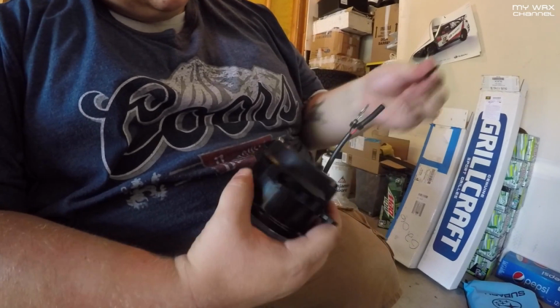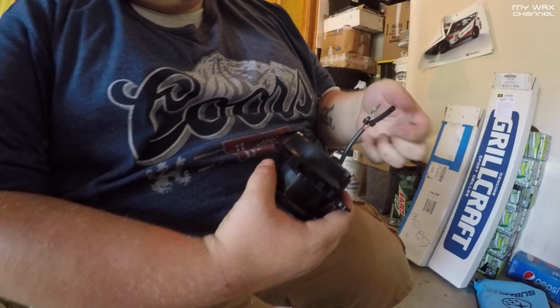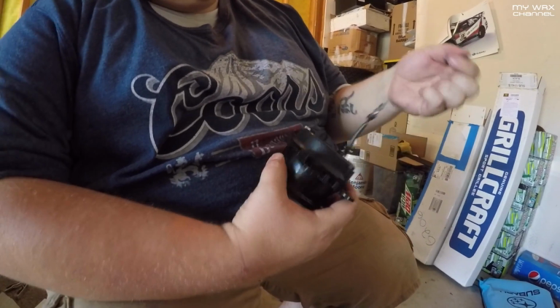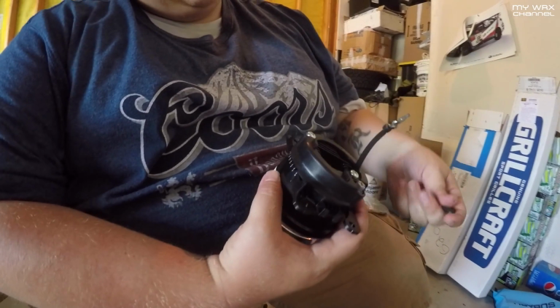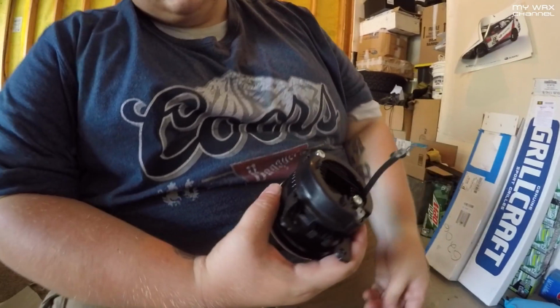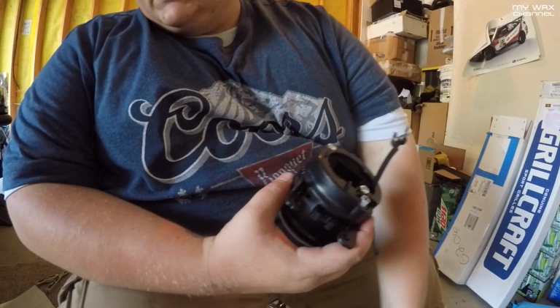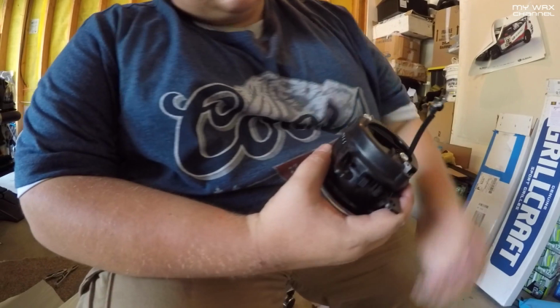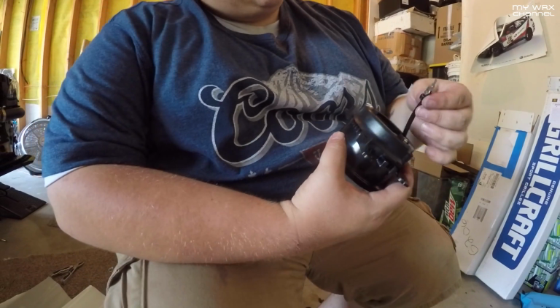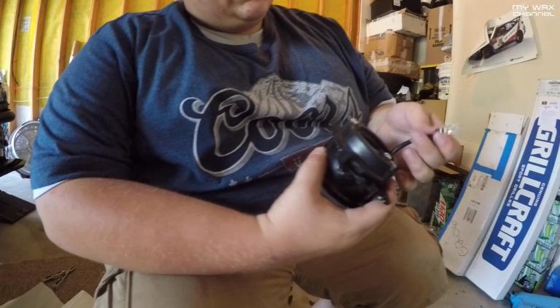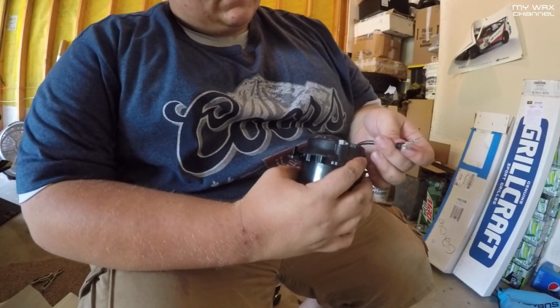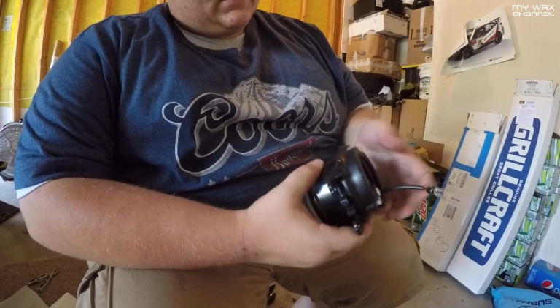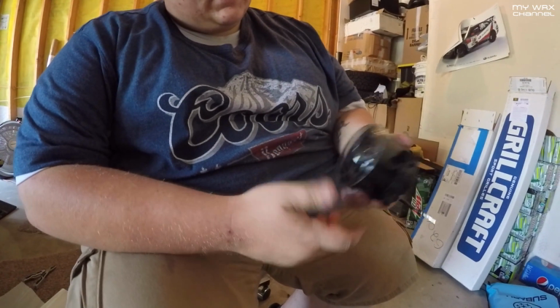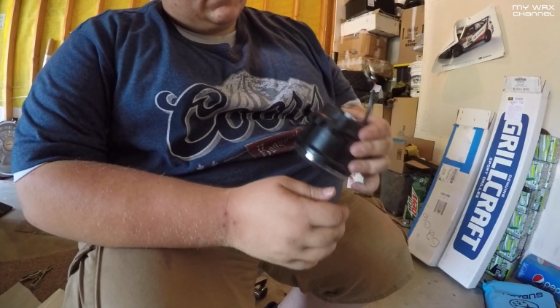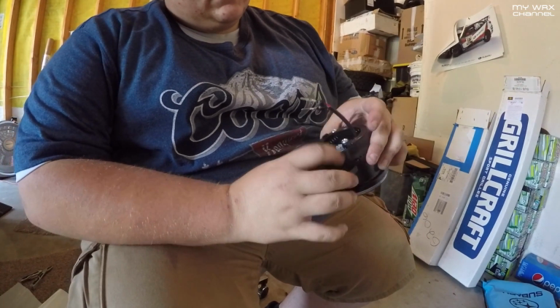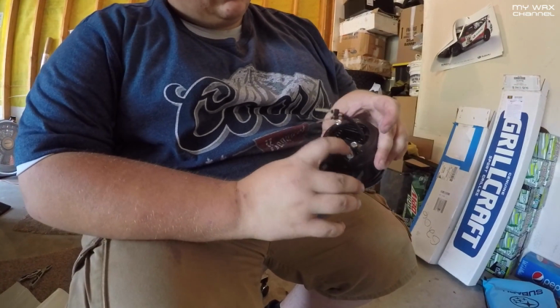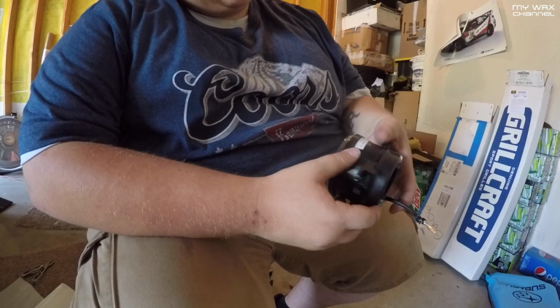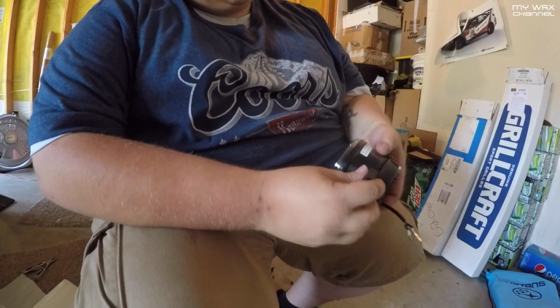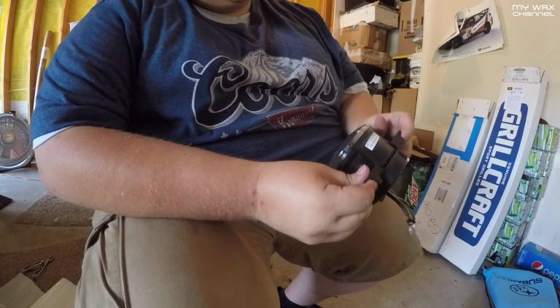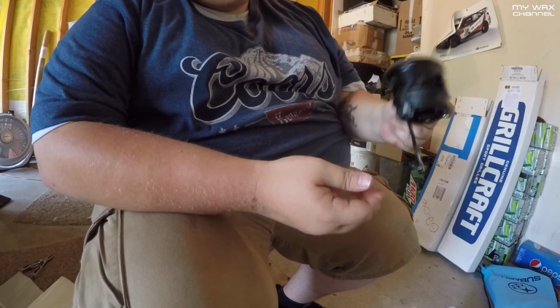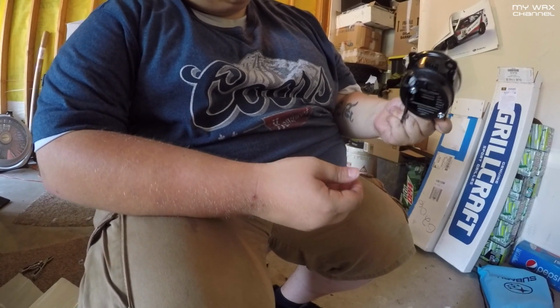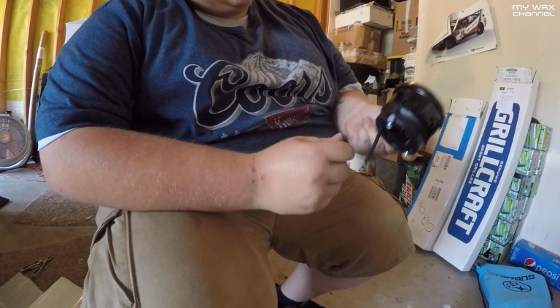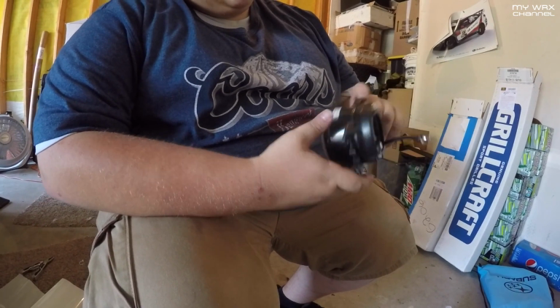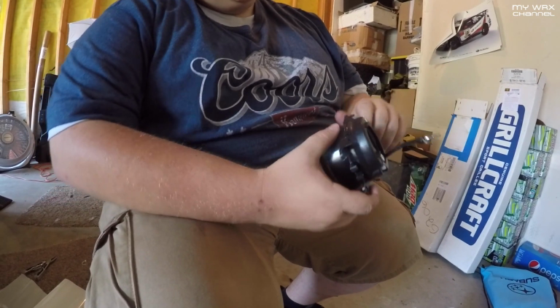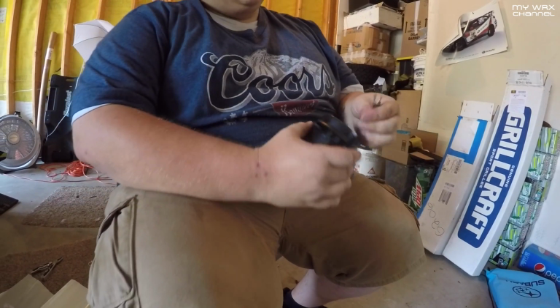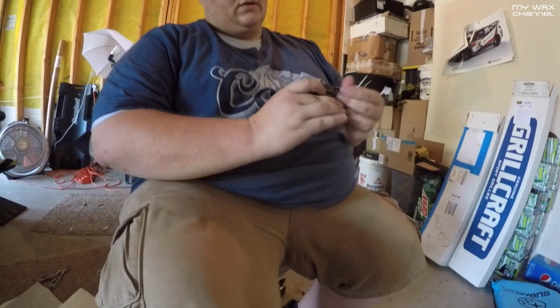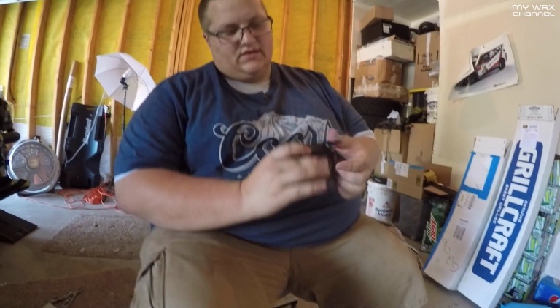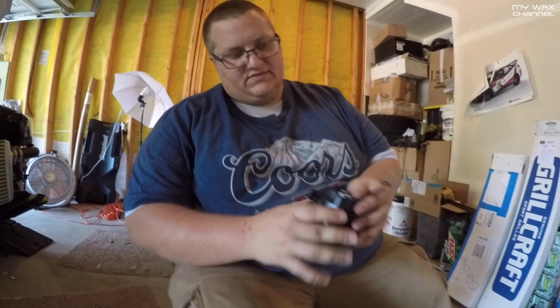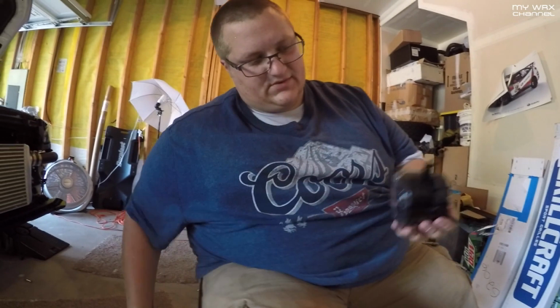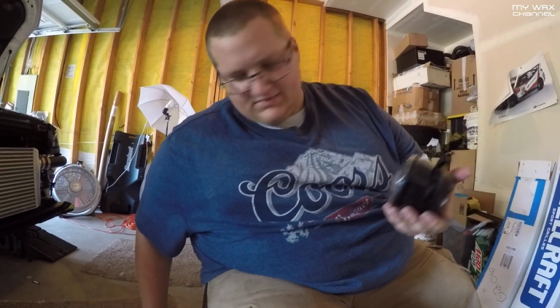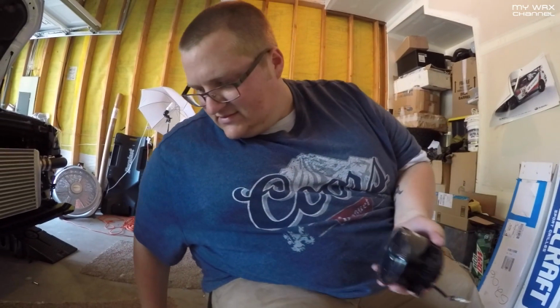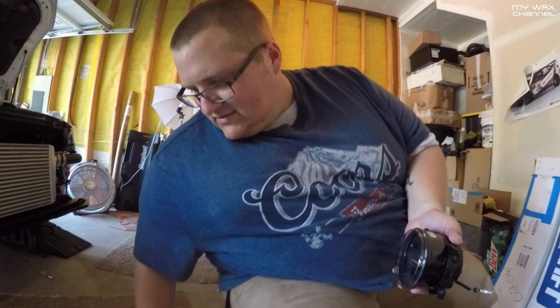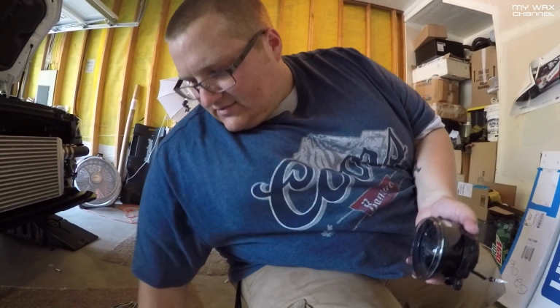It just has two leads here. You stick them in the connector and plug it in. There's a little adjustment screw and that's it — bolt it up, plug and play. No wiring, no splicing, no T-taps, none of that.